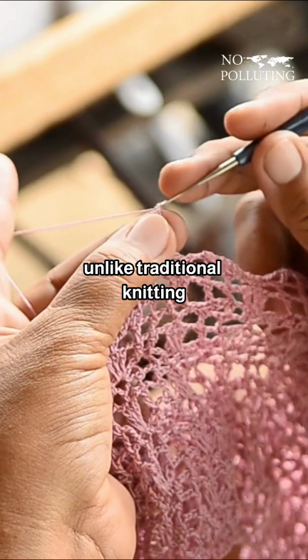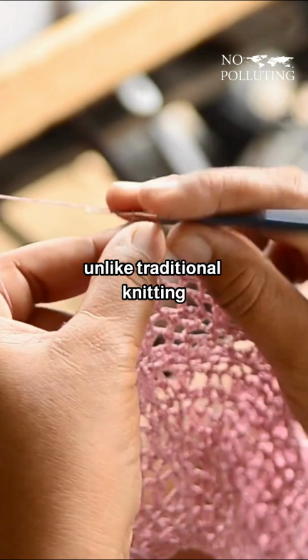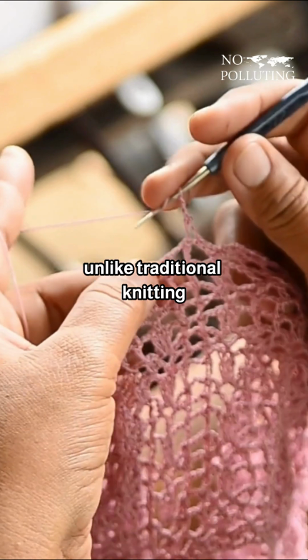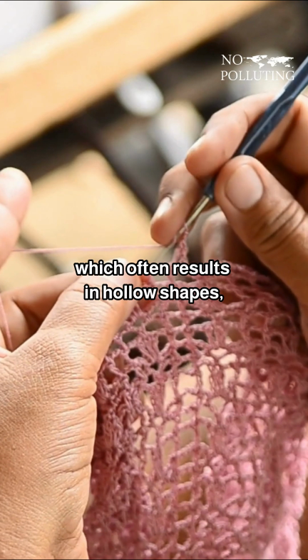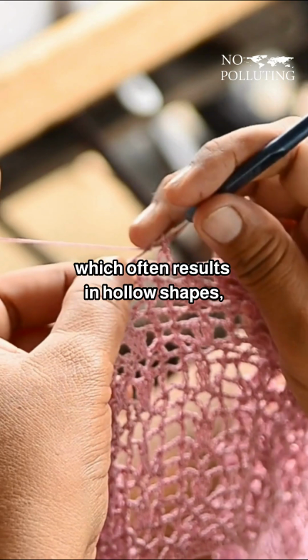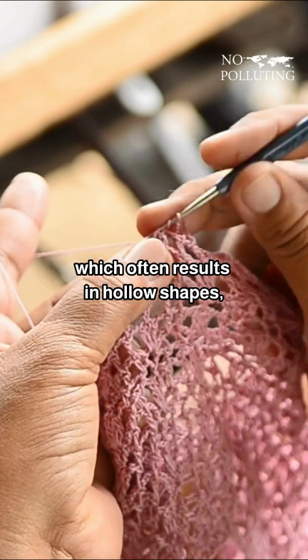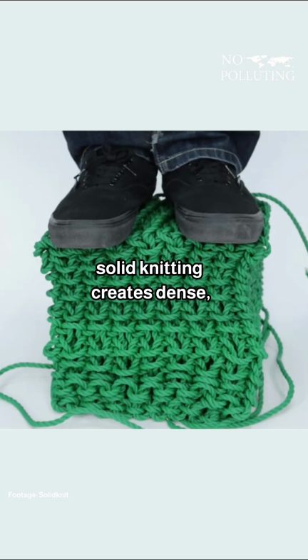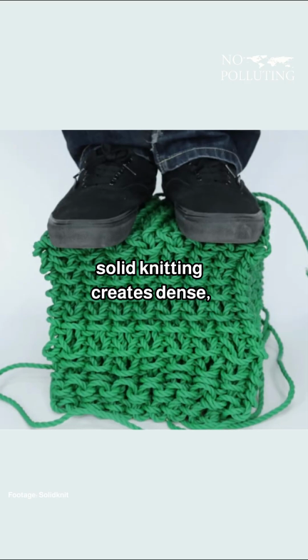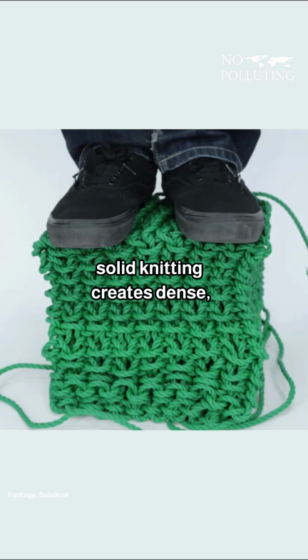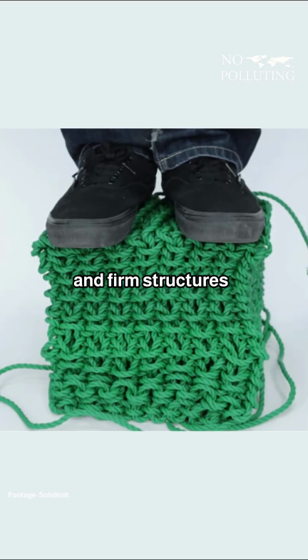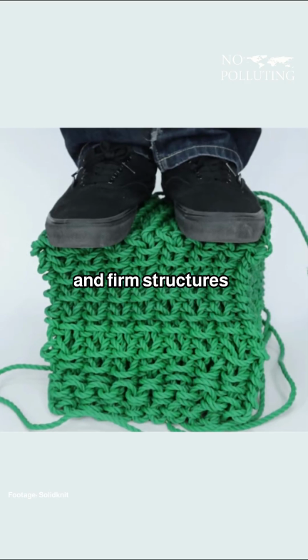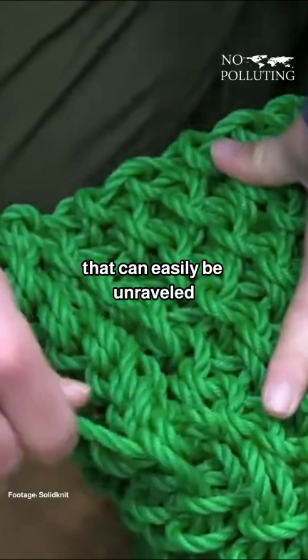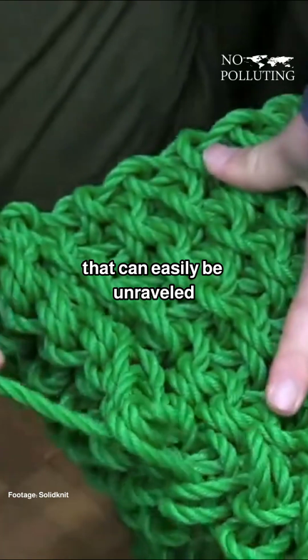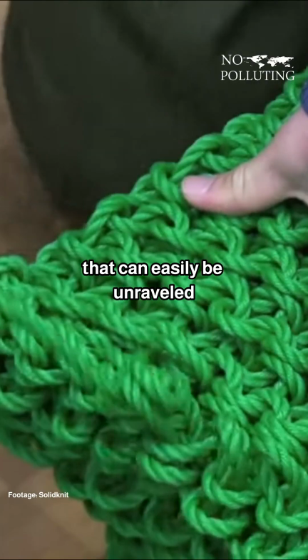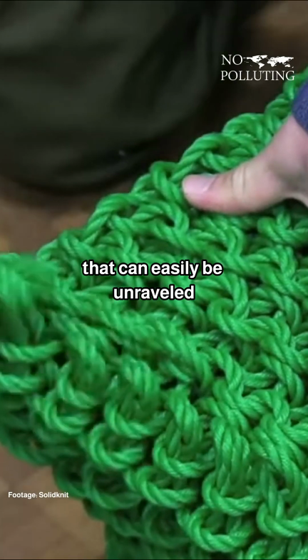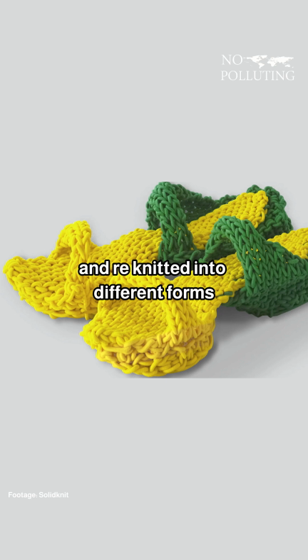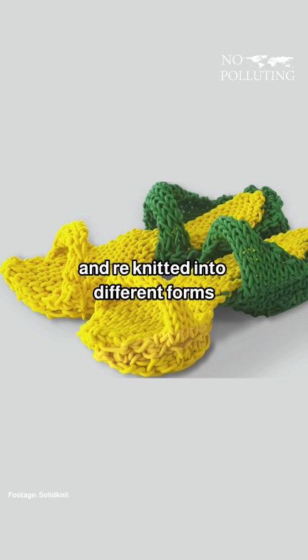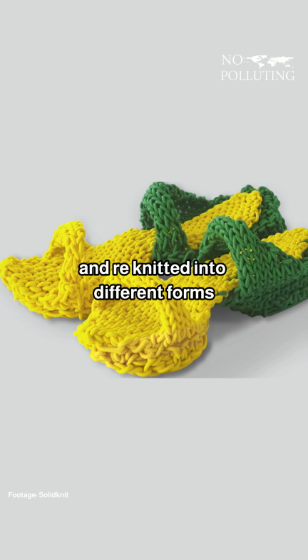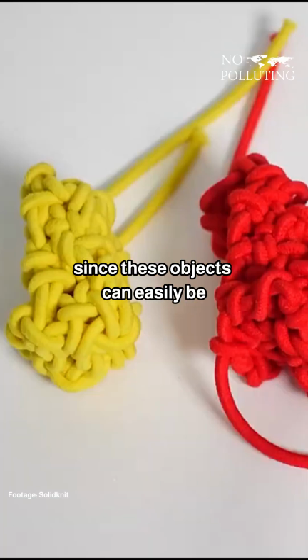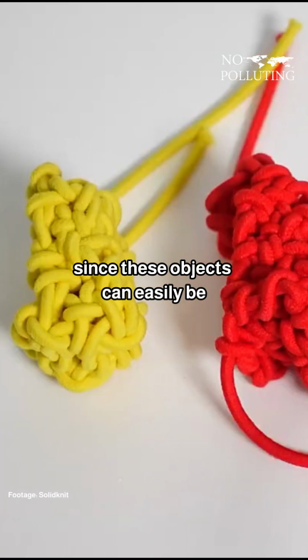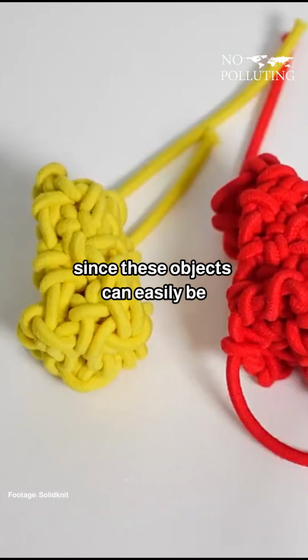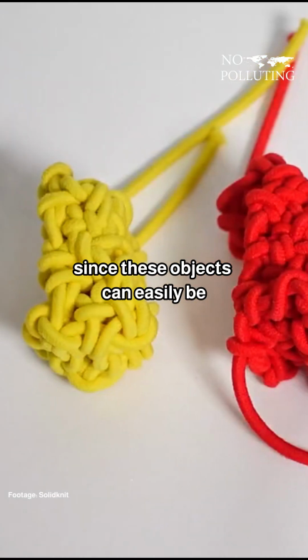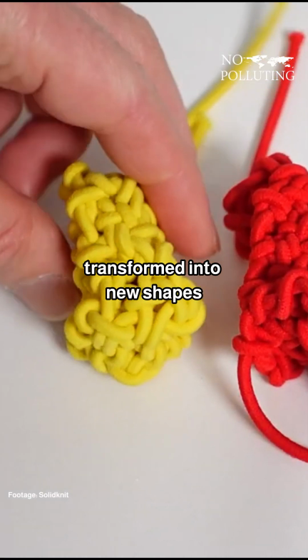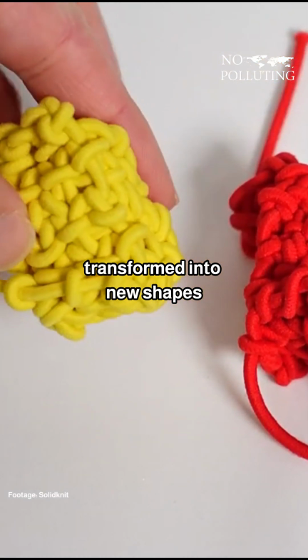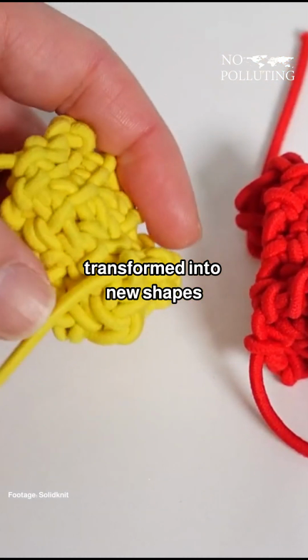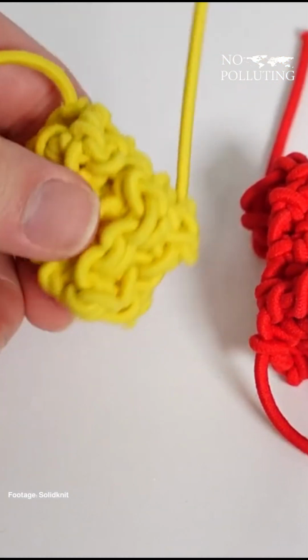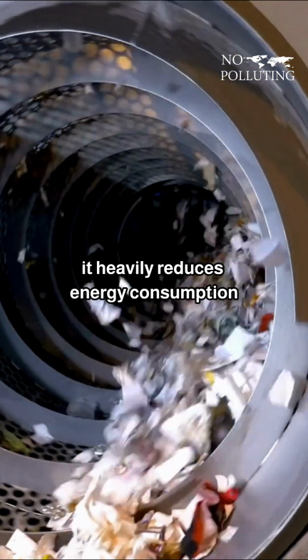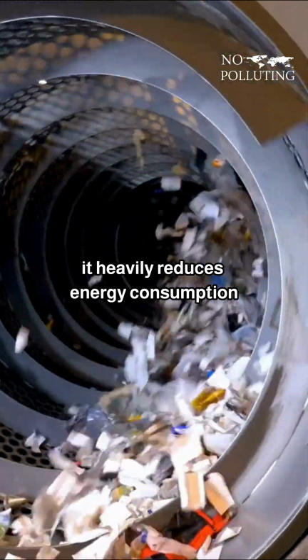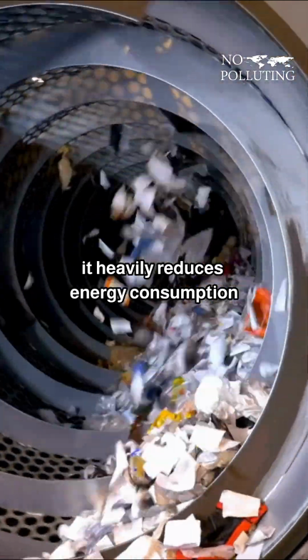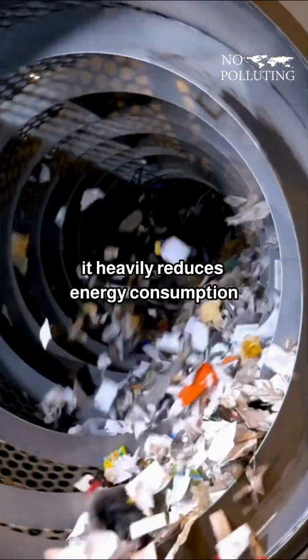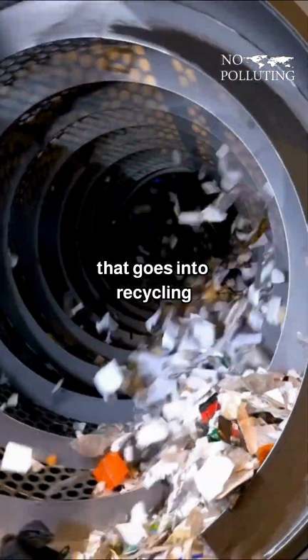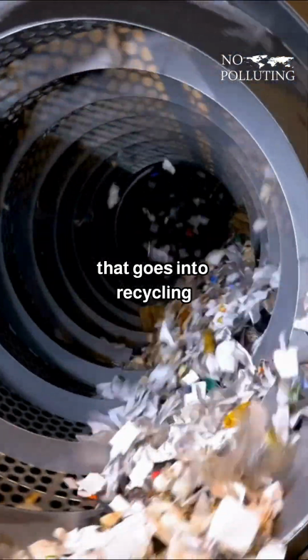Unlike traditional knitting which often results in hollow shapes, solid knitting creates dense and firm structures that can easily be unraveled and re-knitted into different forms. Since these objects can easily be transformed into new shapes, it heavily reduces the energy consumption that goes into recycling.